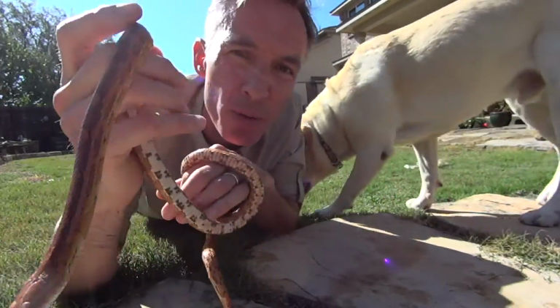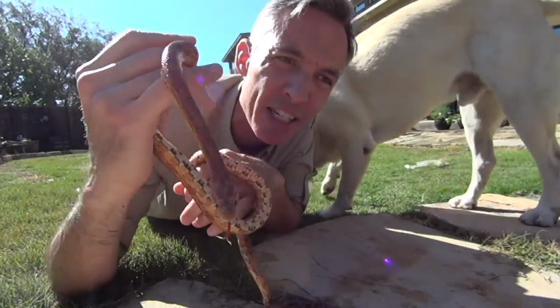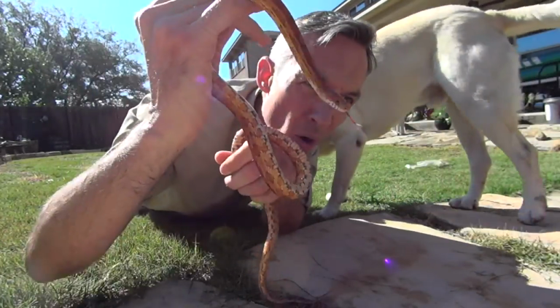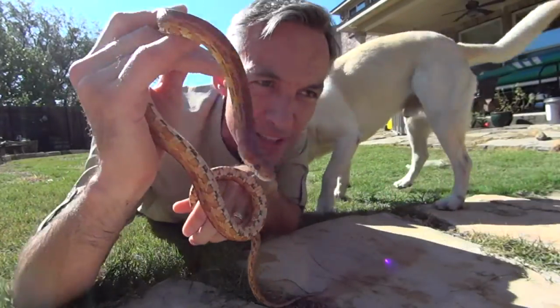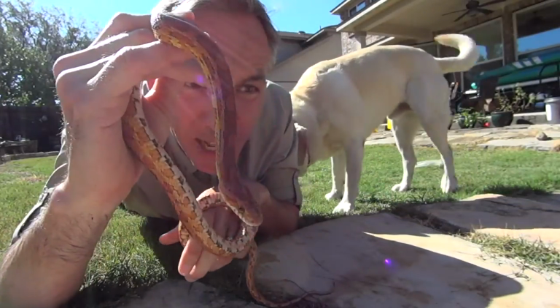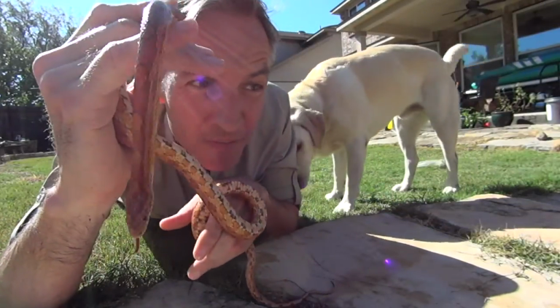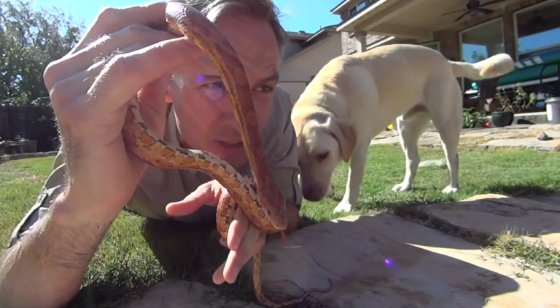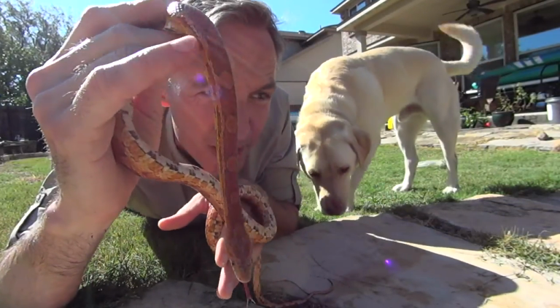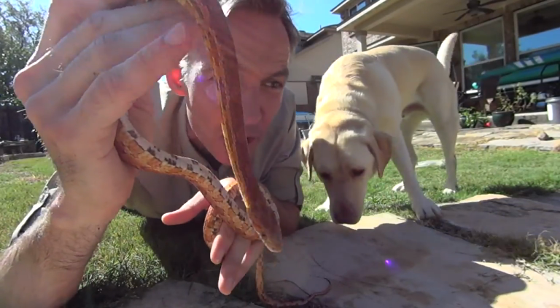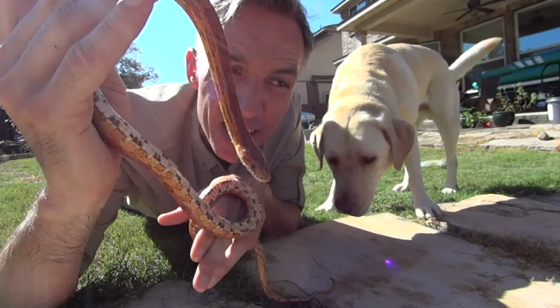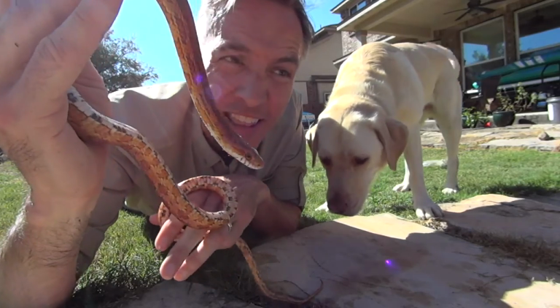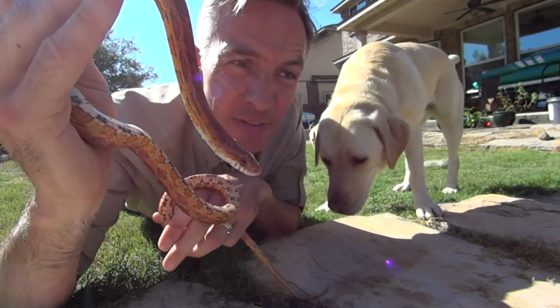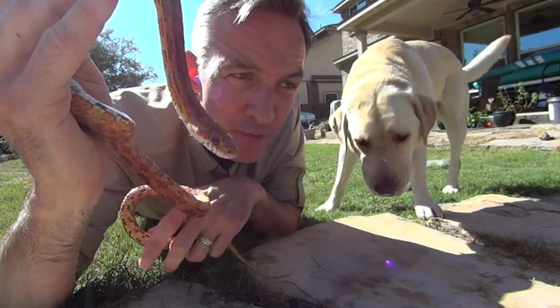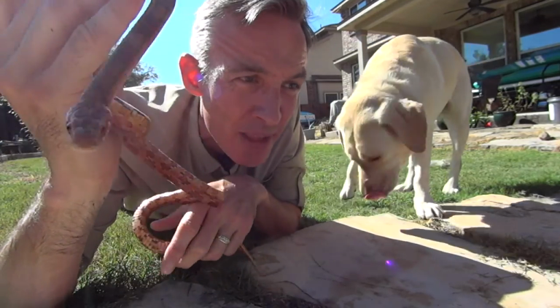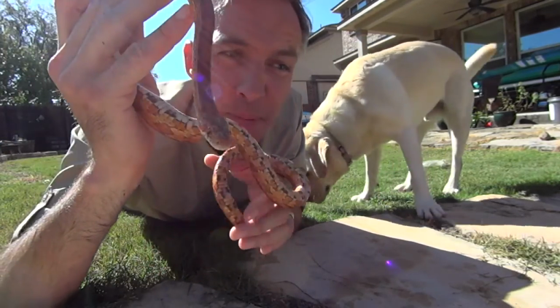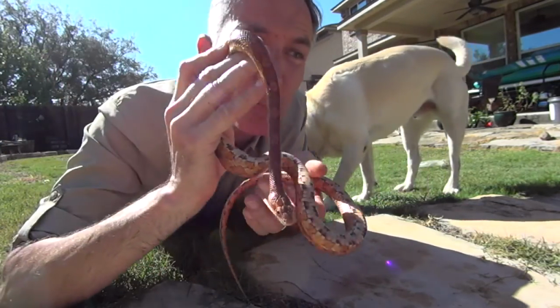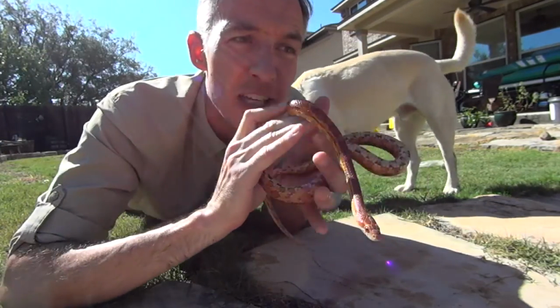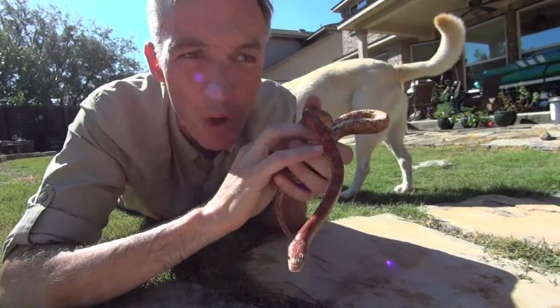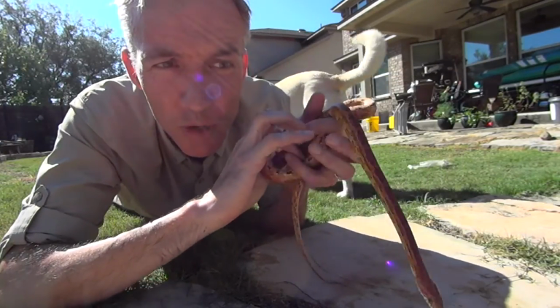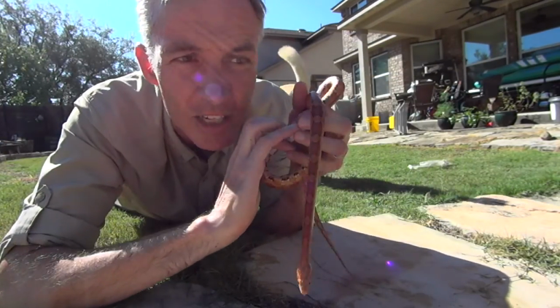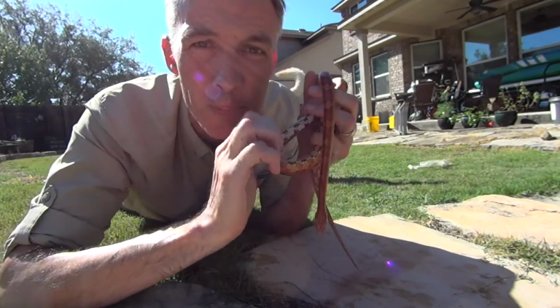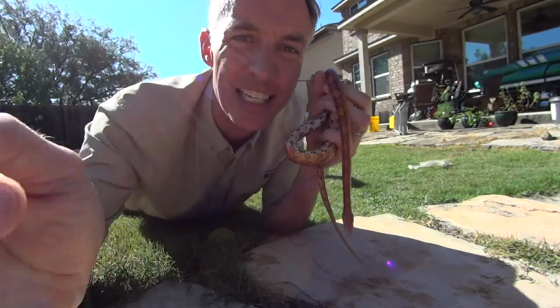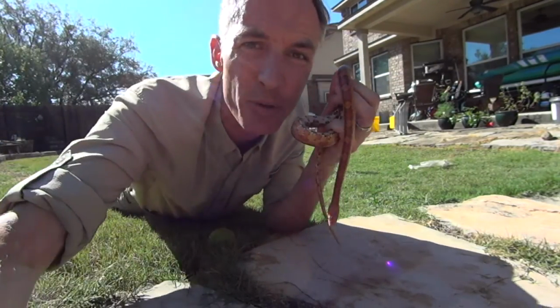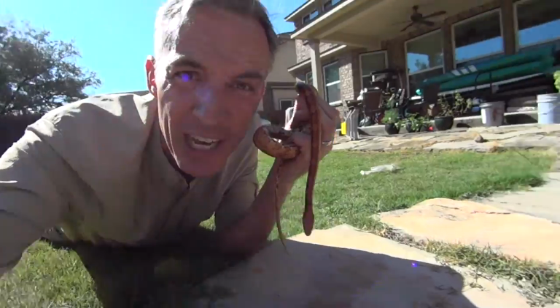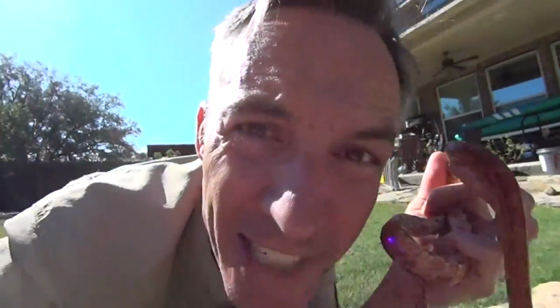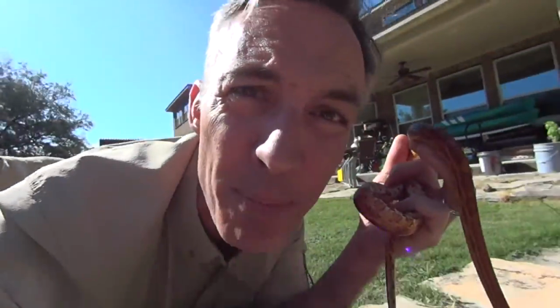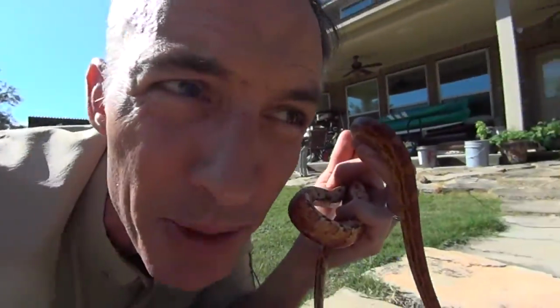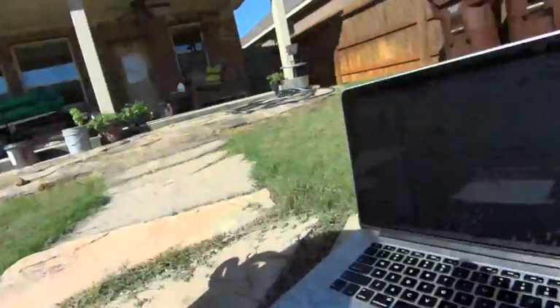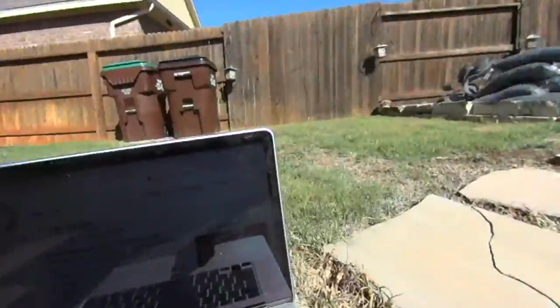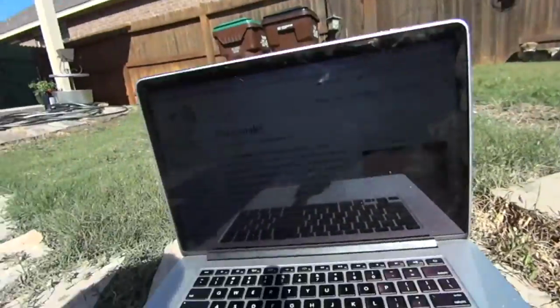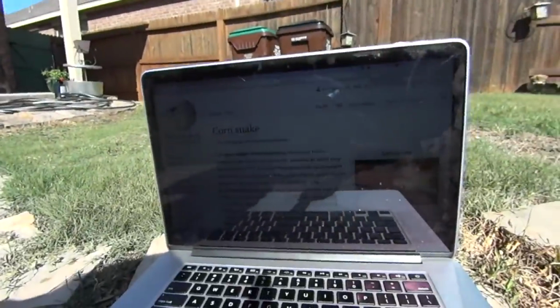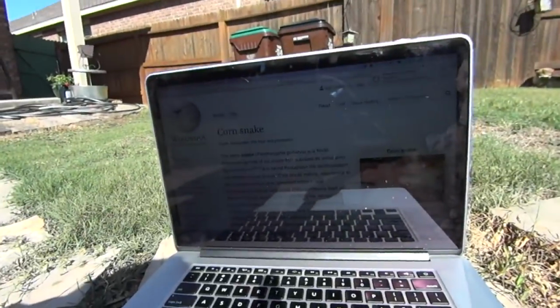These corn snakes are harmless and beneficial to humans. They lack functional venom and help control populations of wild rodents and pests that damage crops. Yes, I am possibly reading all of this off Wikipedia.